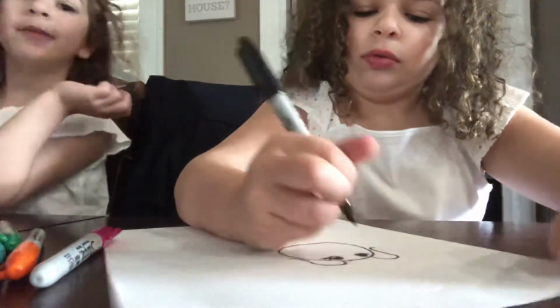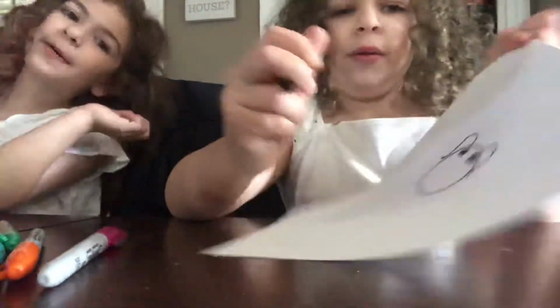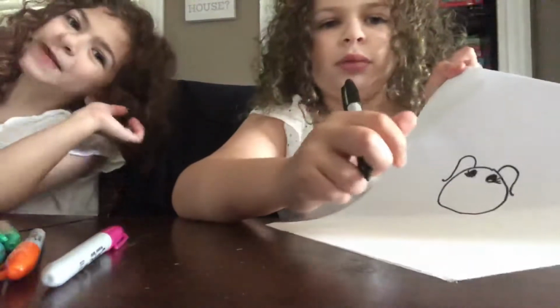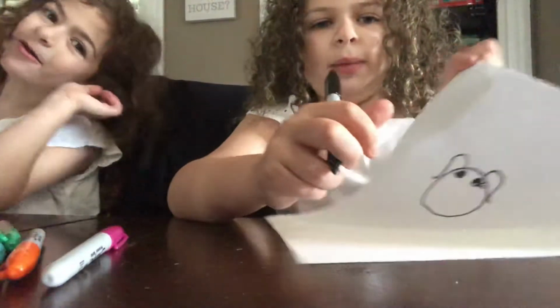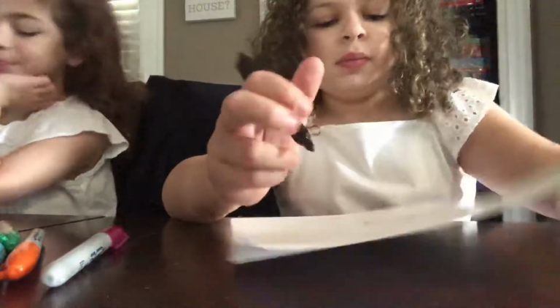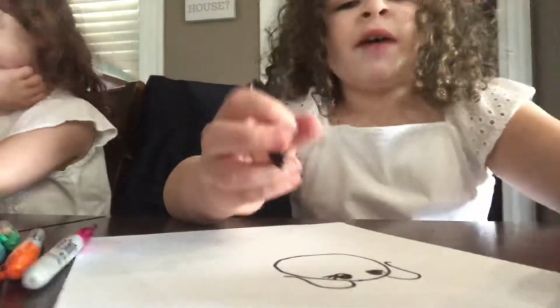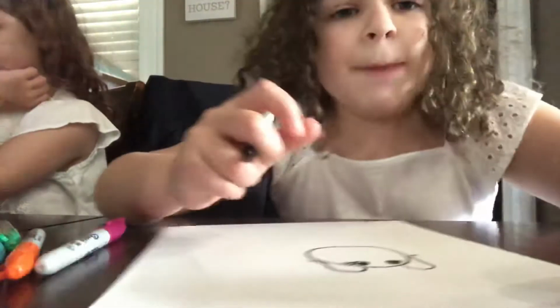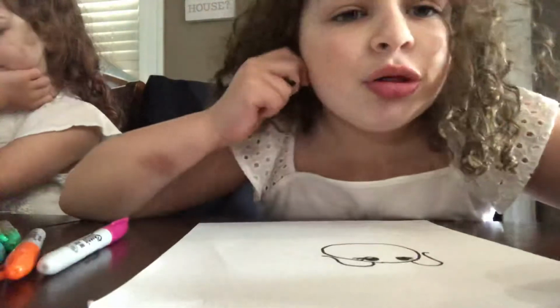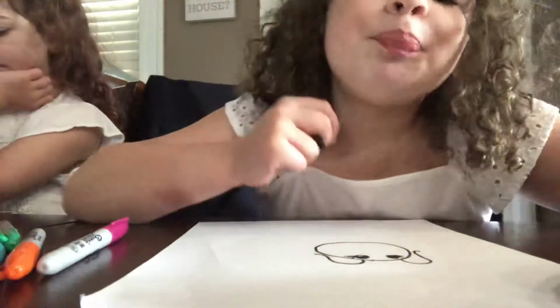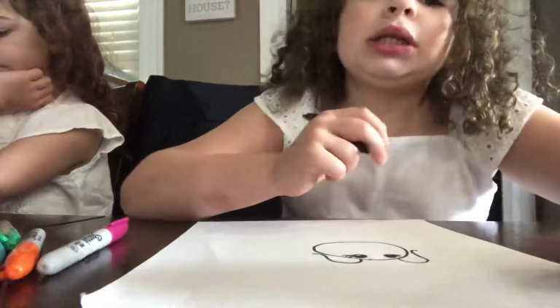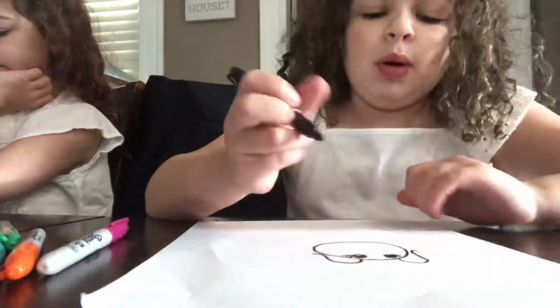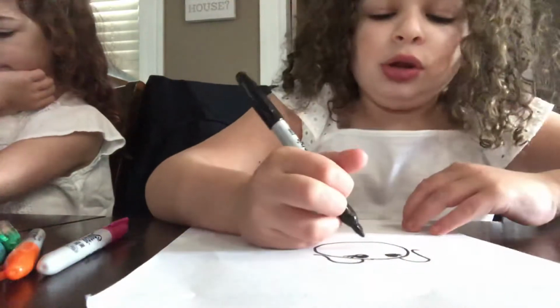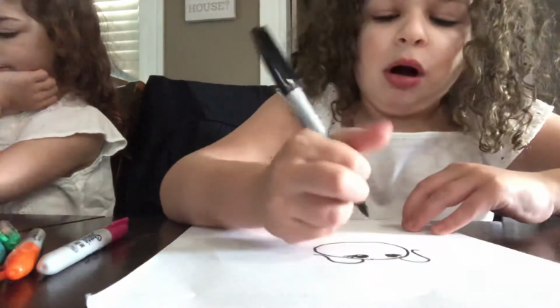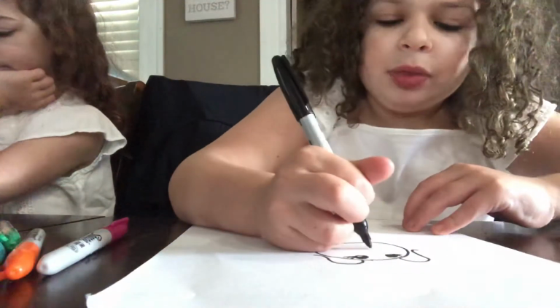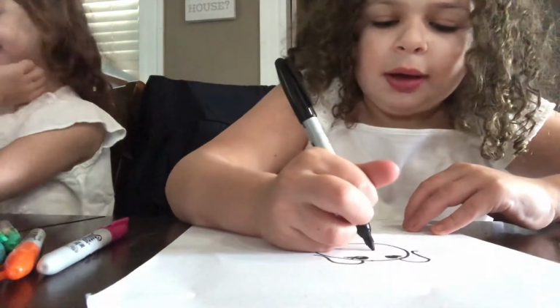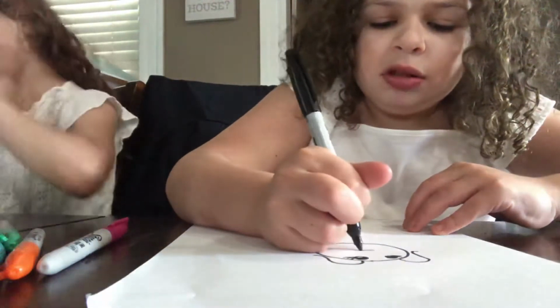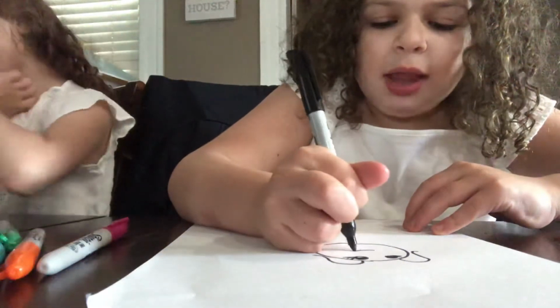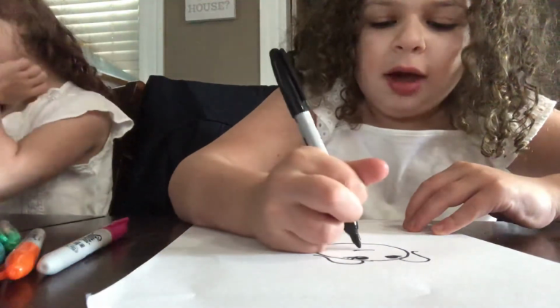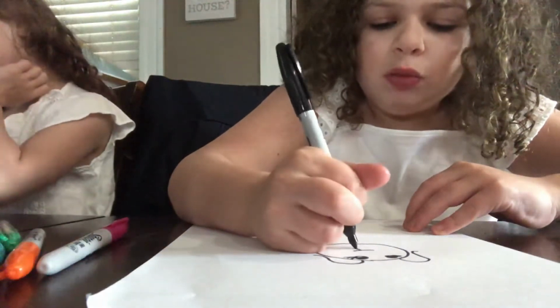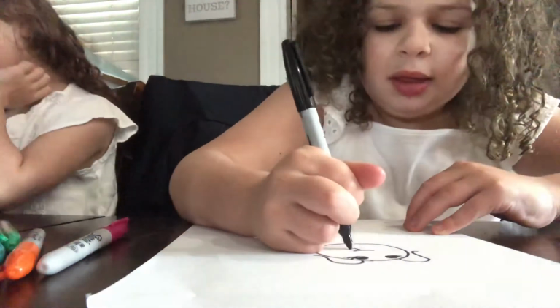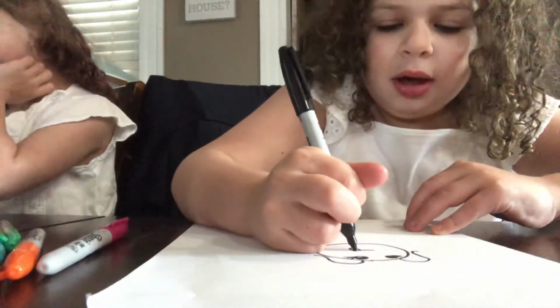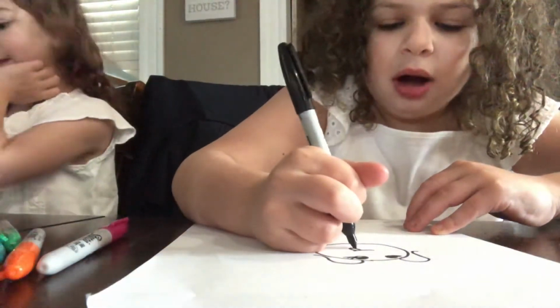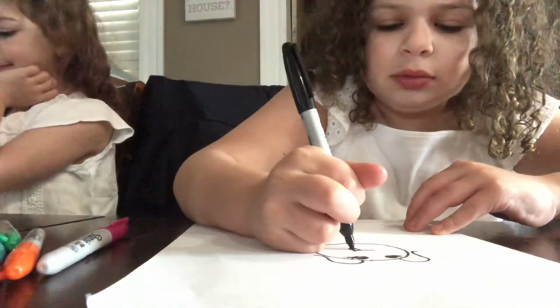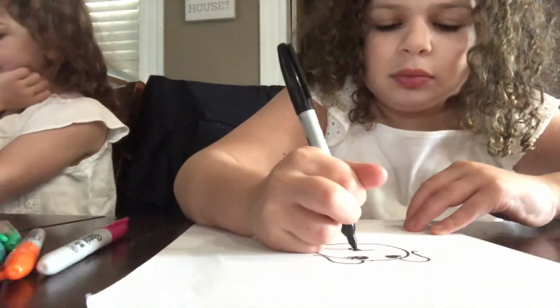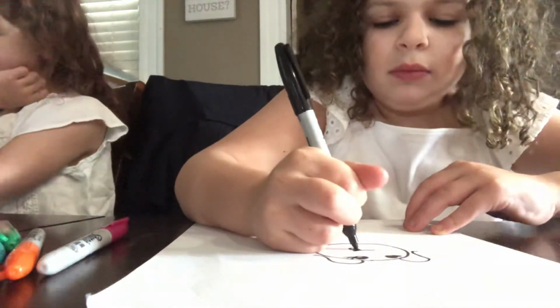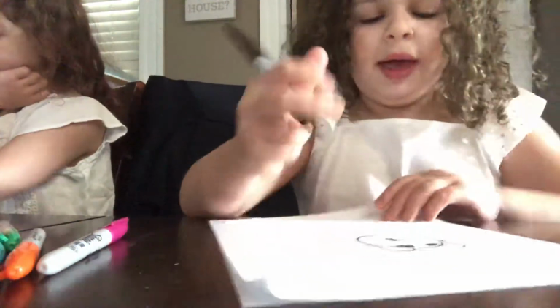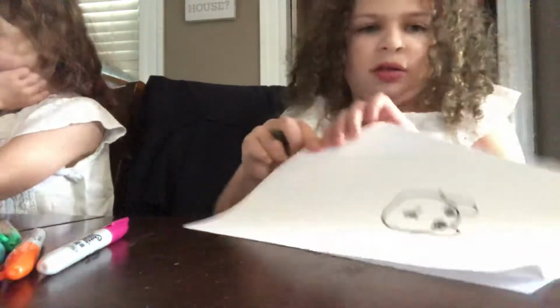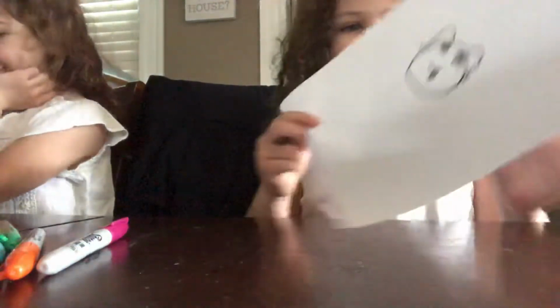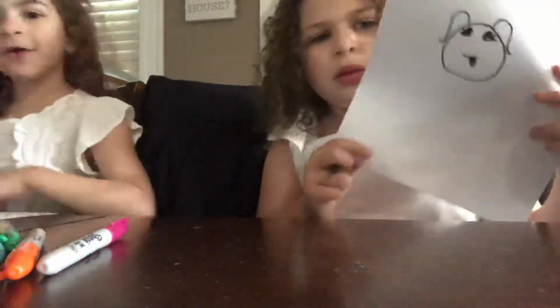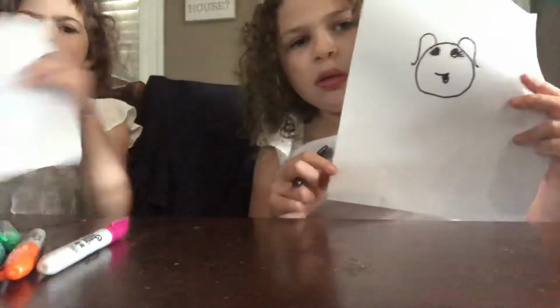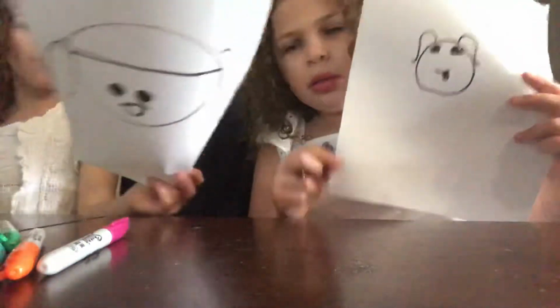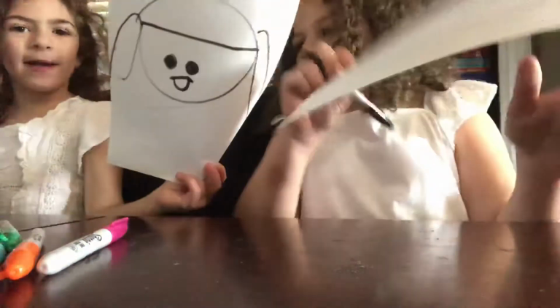Then draw your three little cute eyelashes. For your mouth, we're going to draw a cute smiley face with a tongue. Like this. Mine looks like a horrible man.